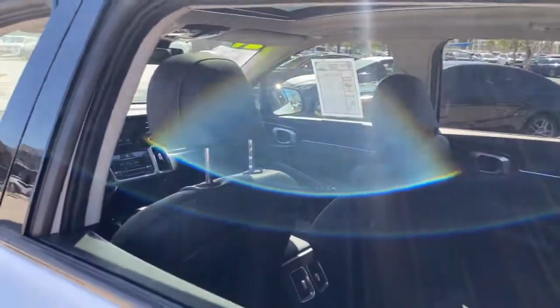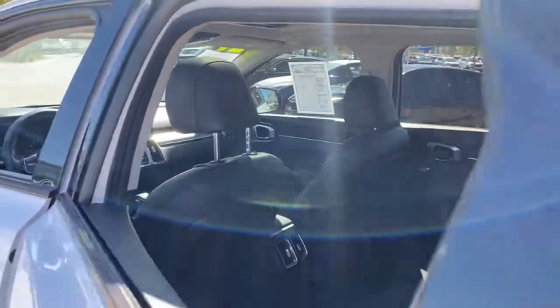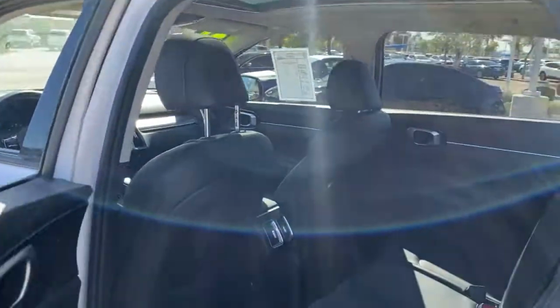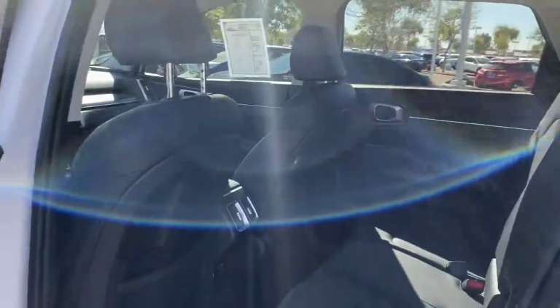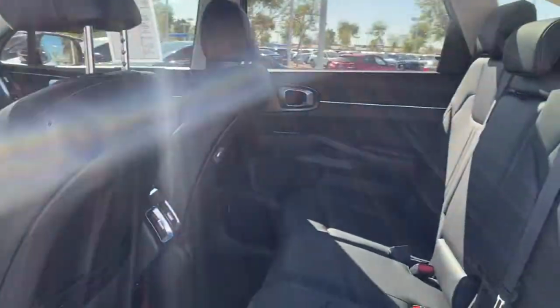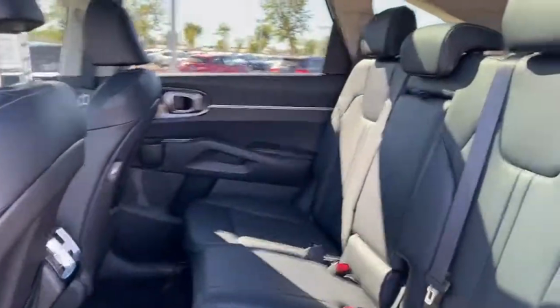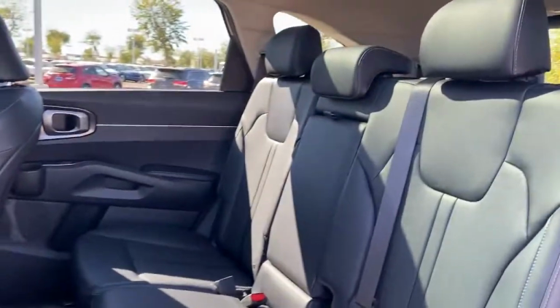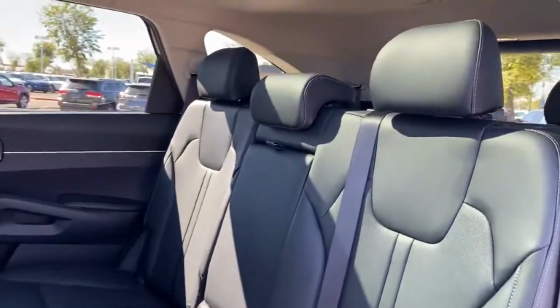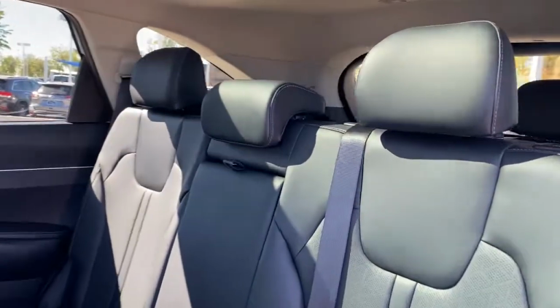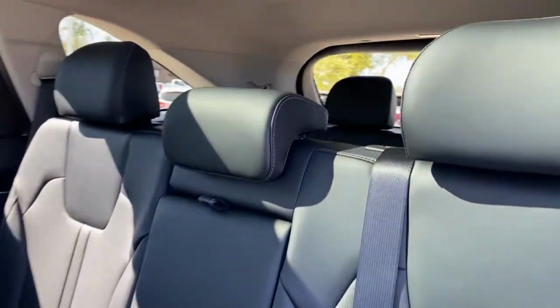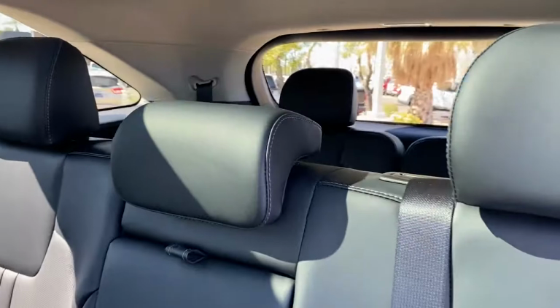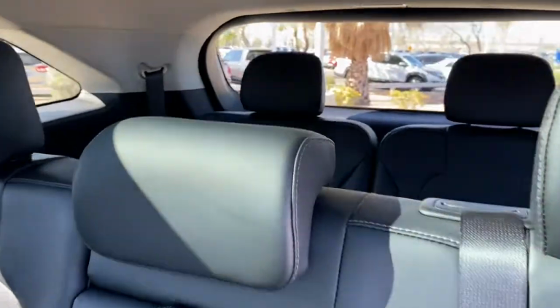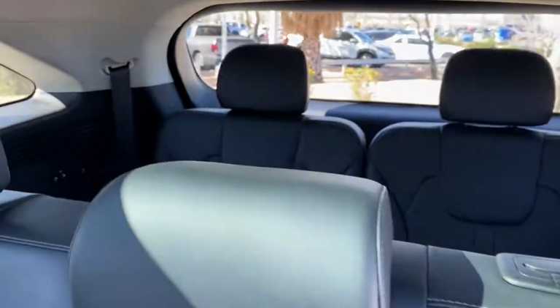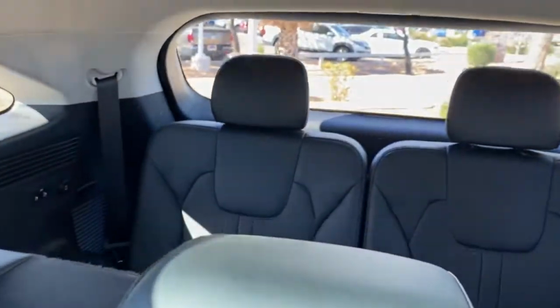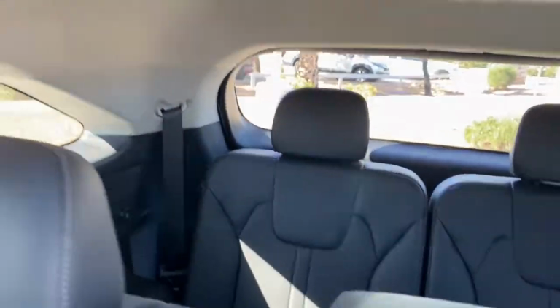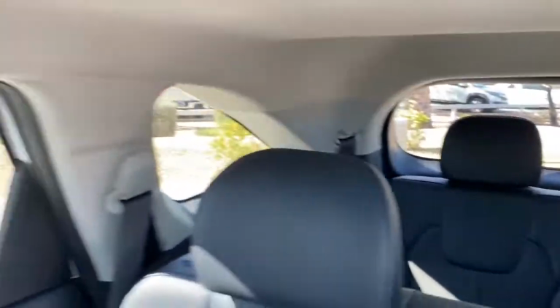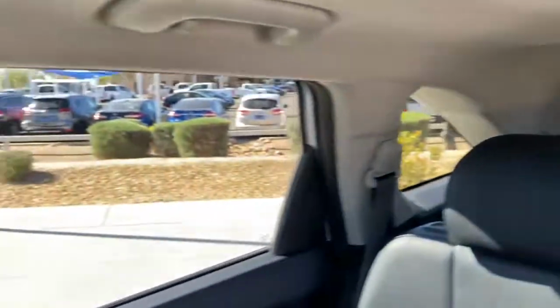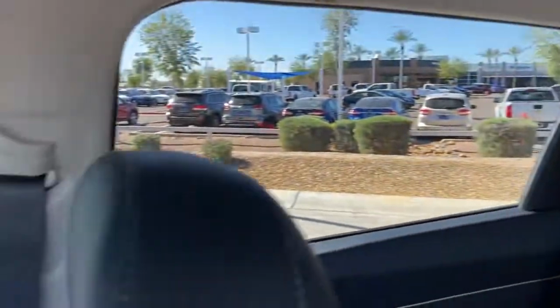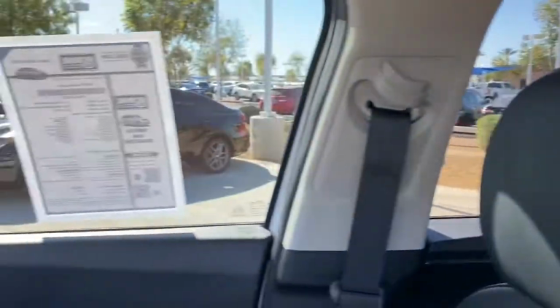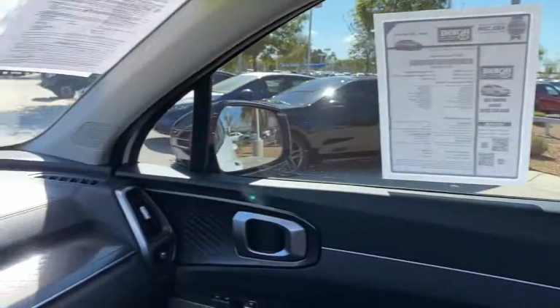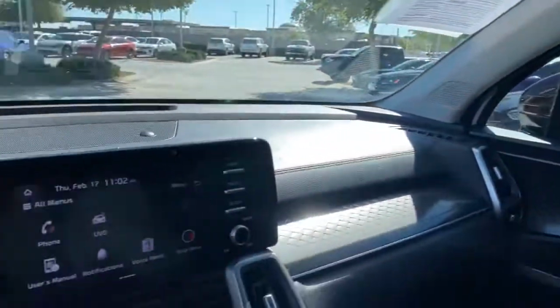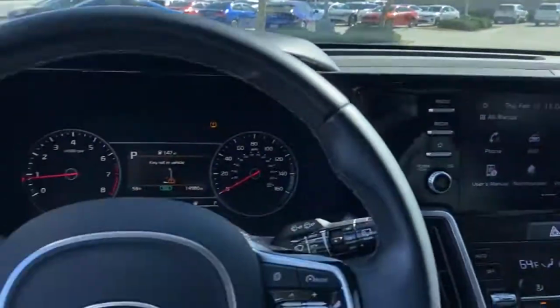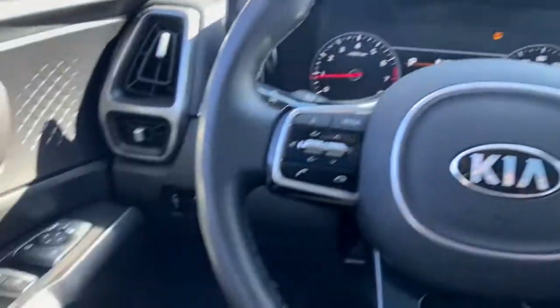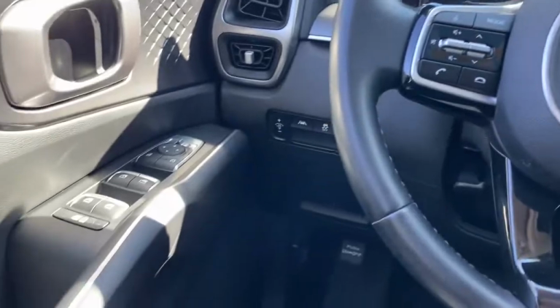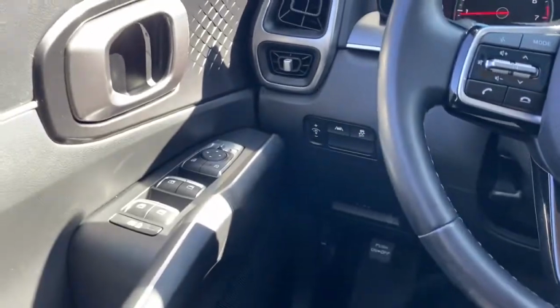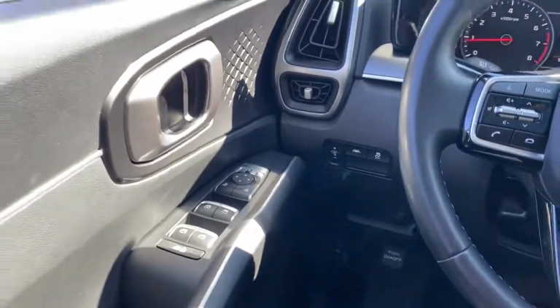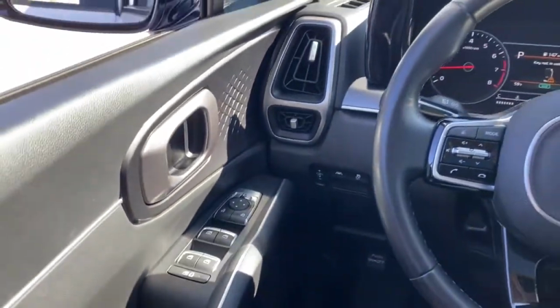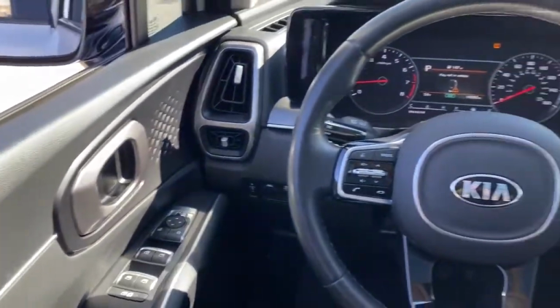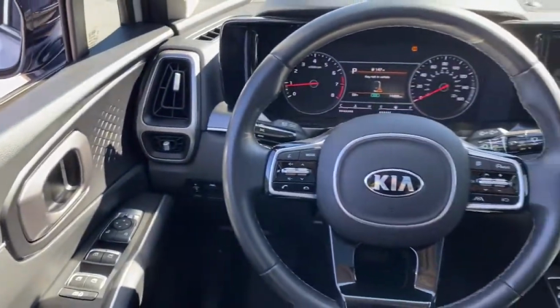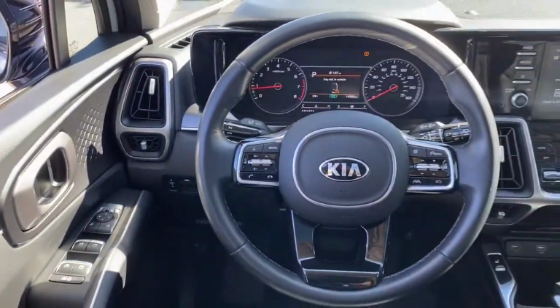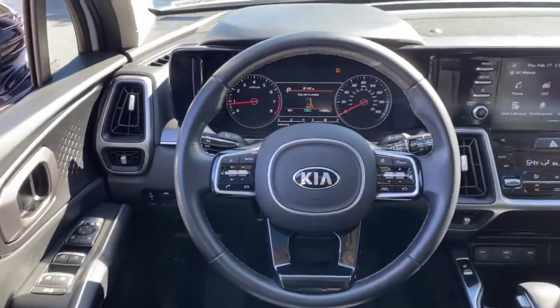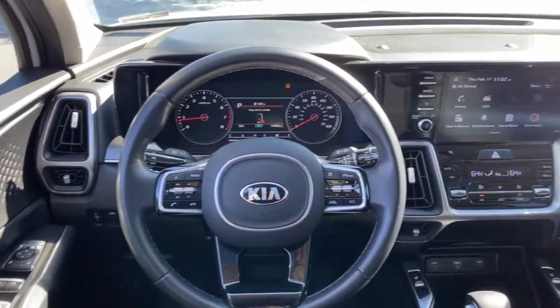Panoramic roof, keyless entry, sun moonroof, heated mirrors, lane-keeping assist, remote engine start, keyless start, satellite radio, fog lamps, backup camera.